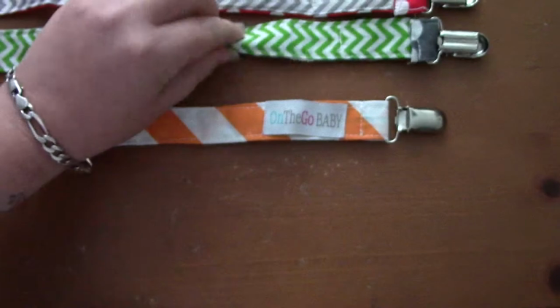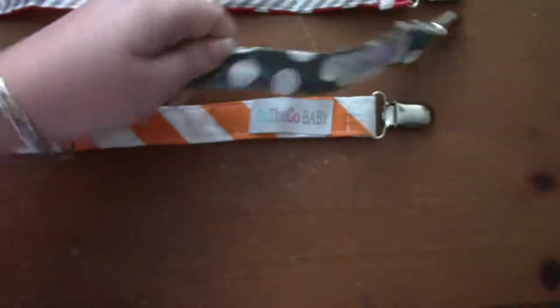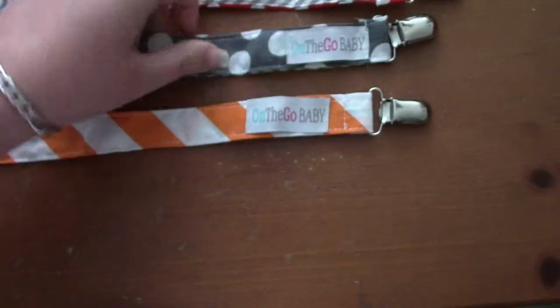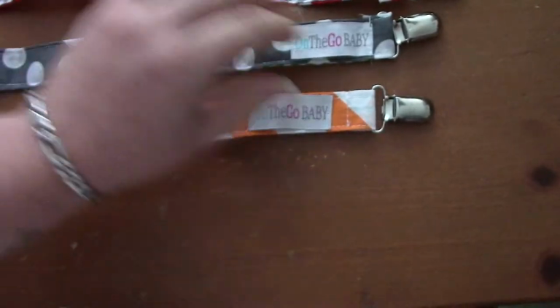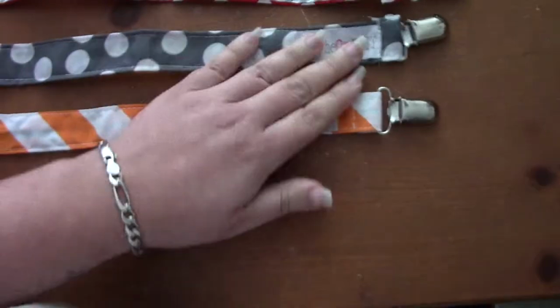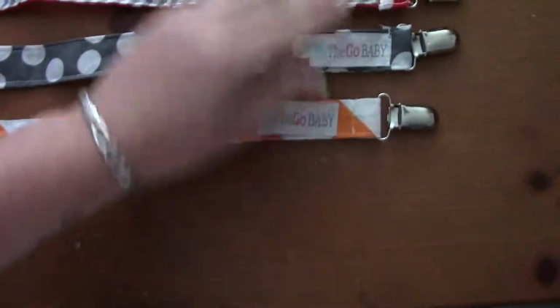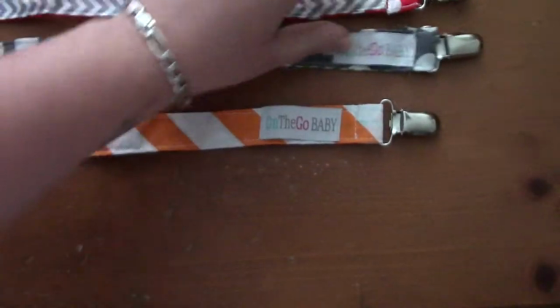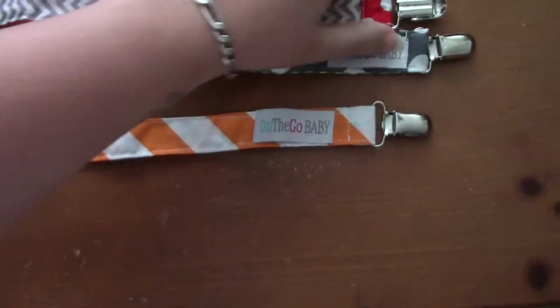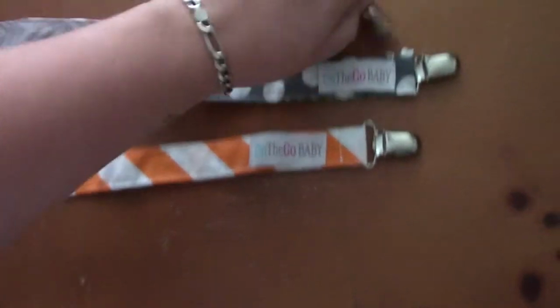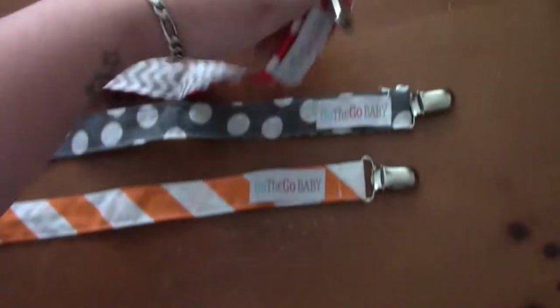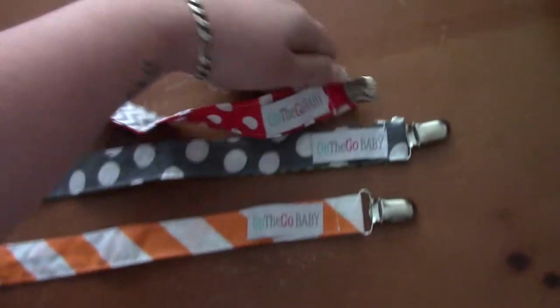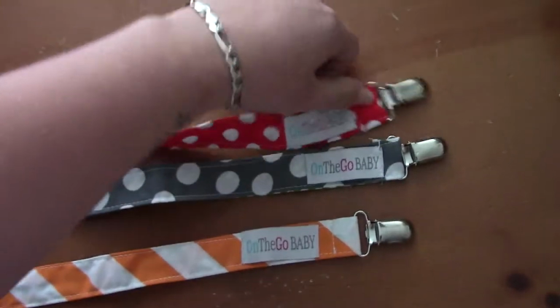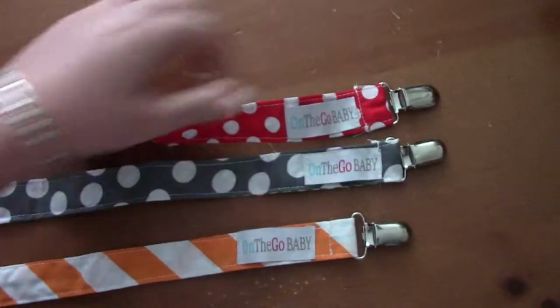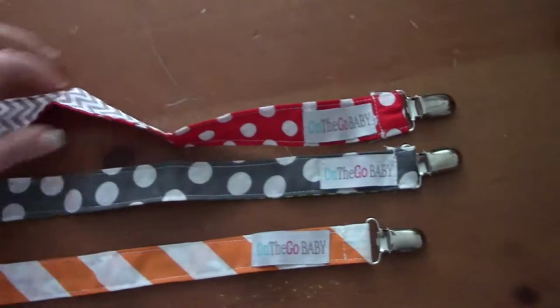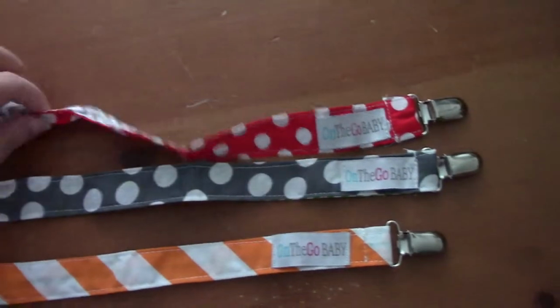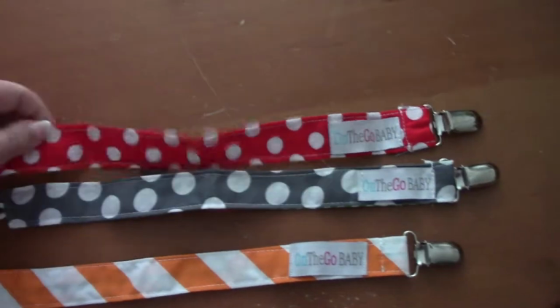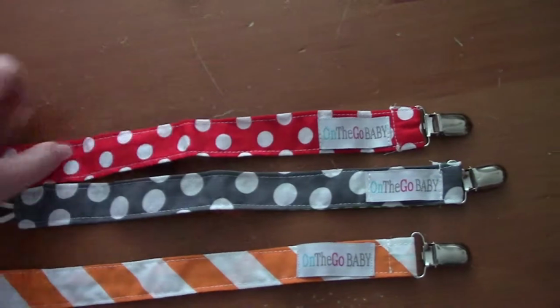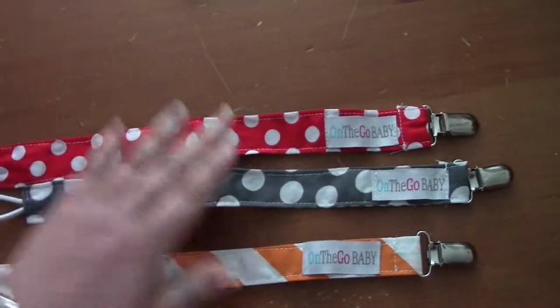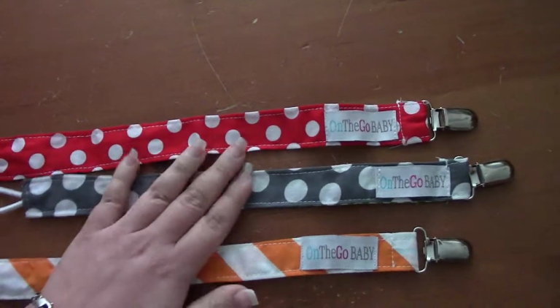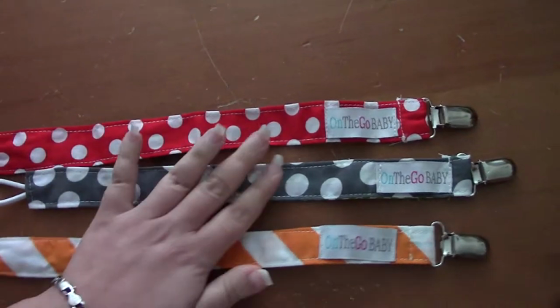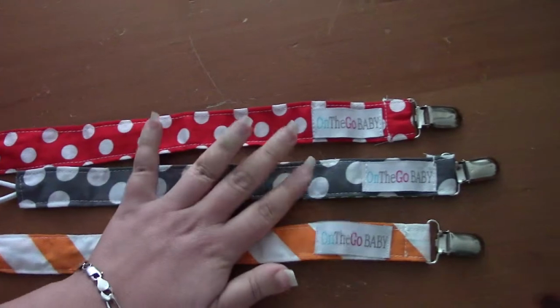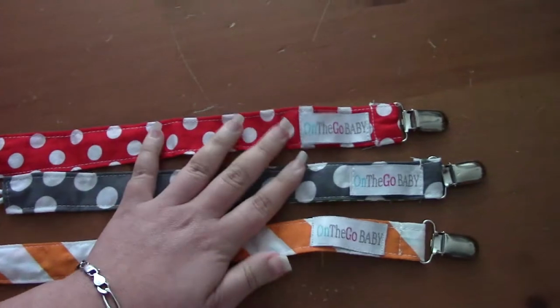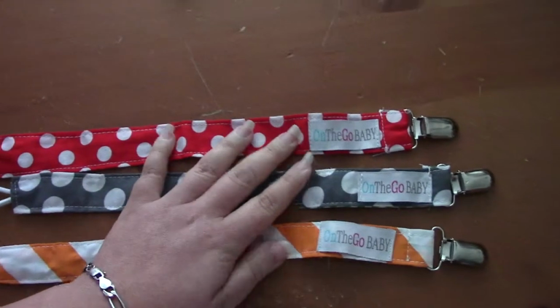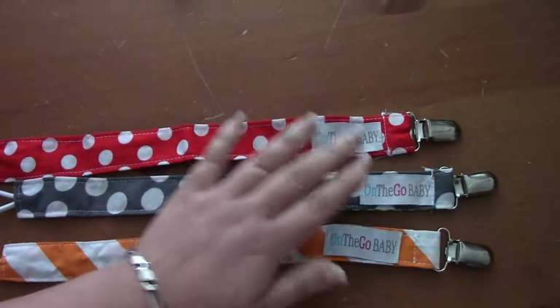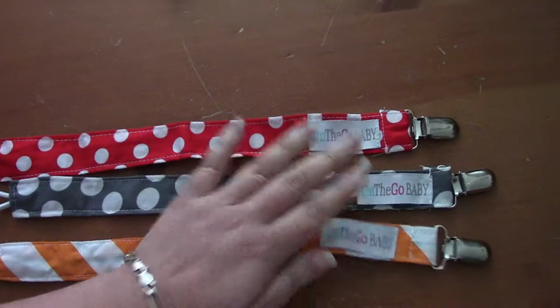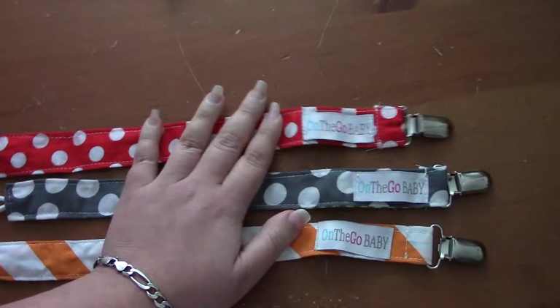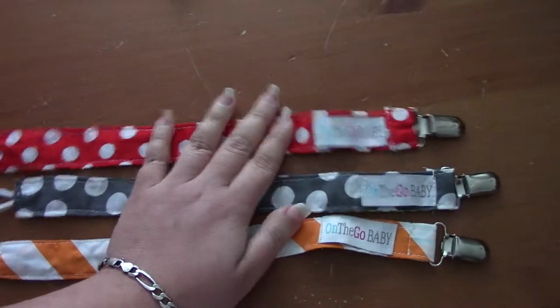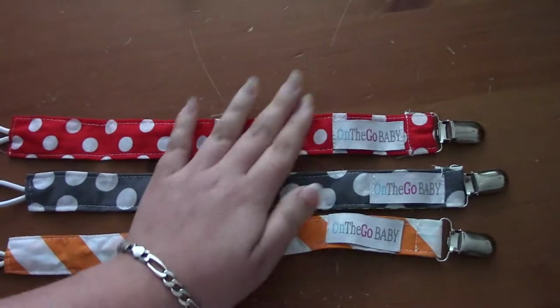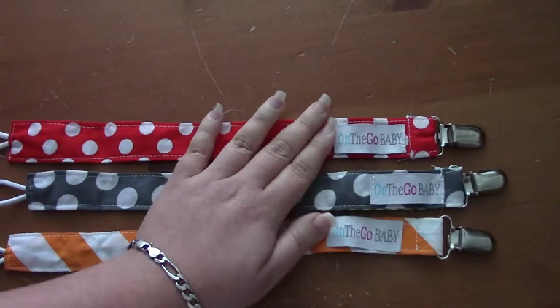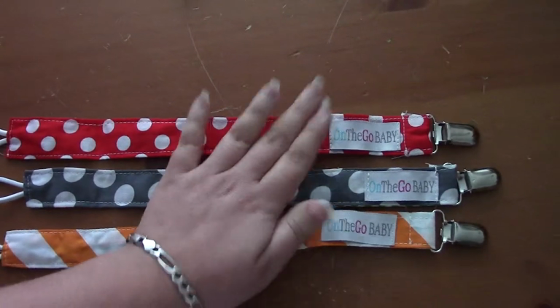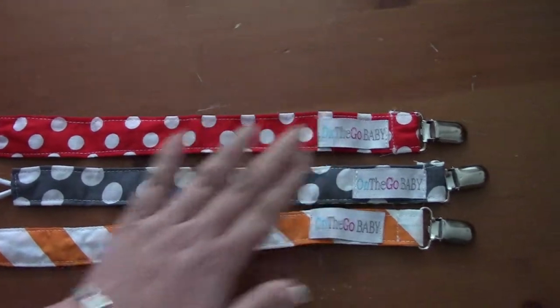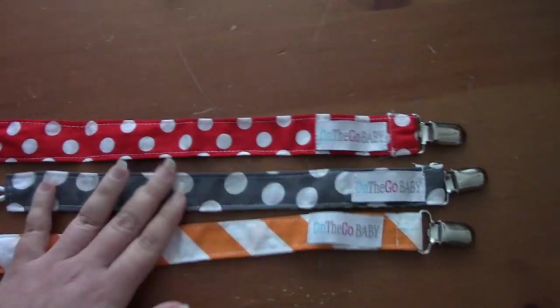I really do enjoy these. I am giving these as a gift to my friend who is pregnant with a little boy, so that's where these are going.